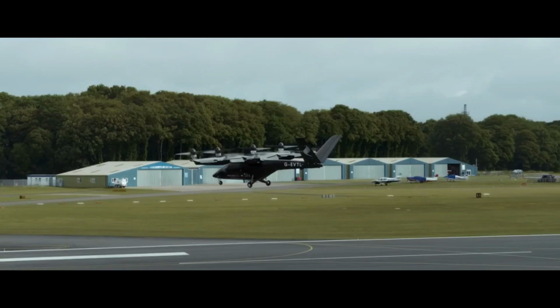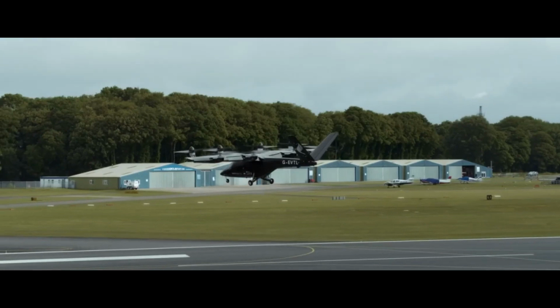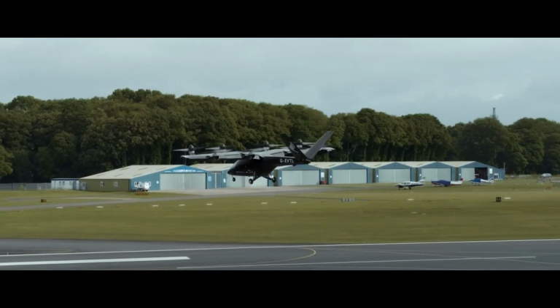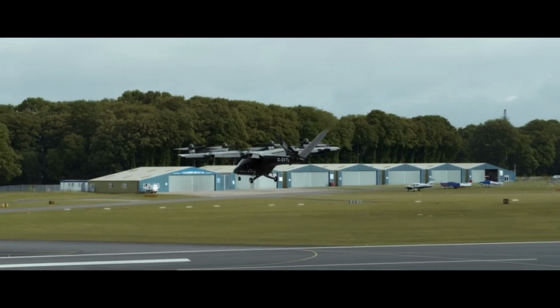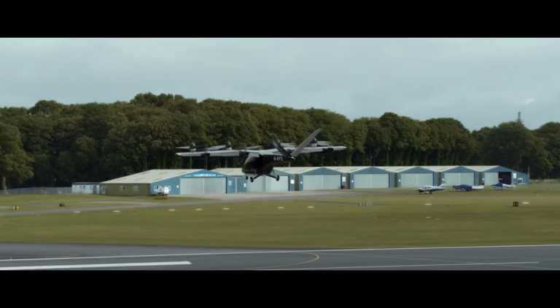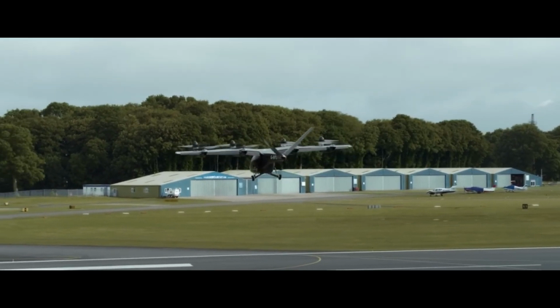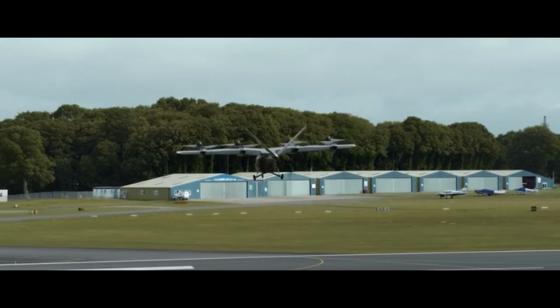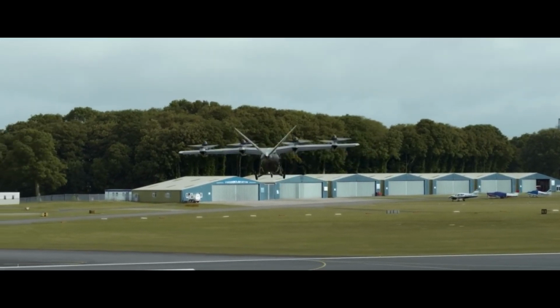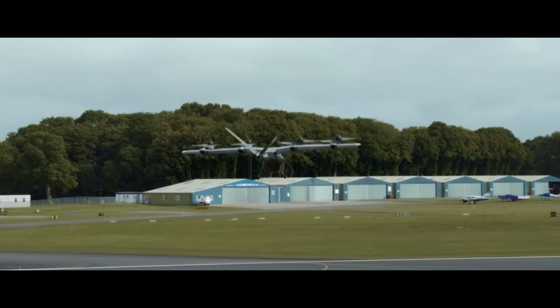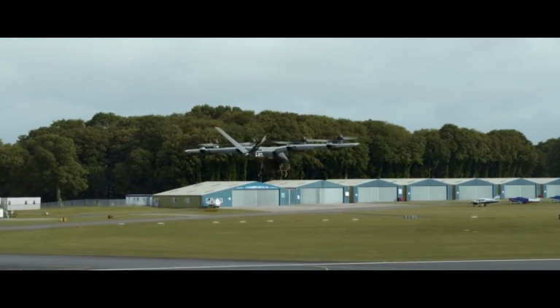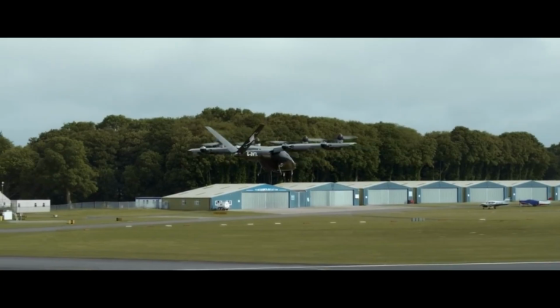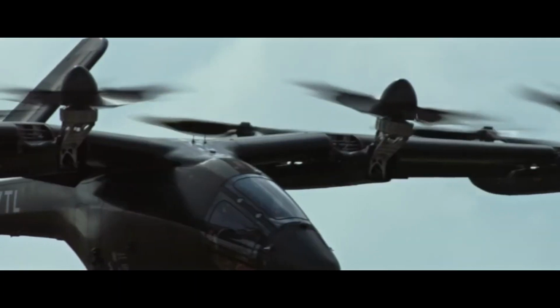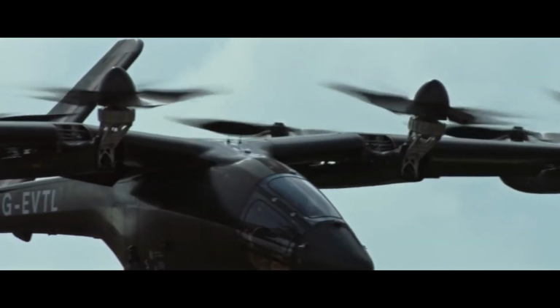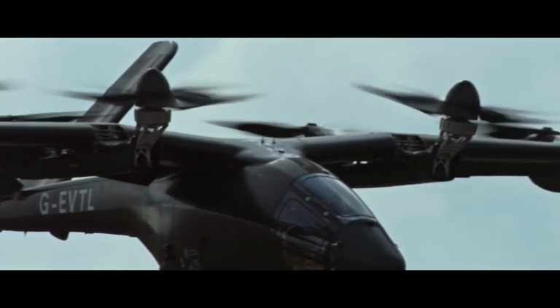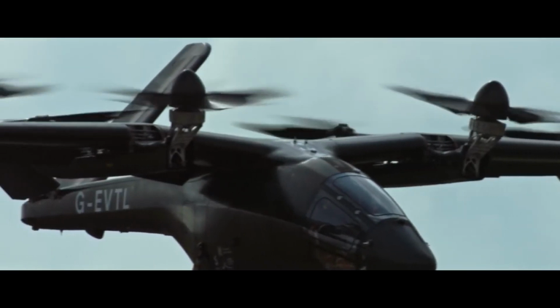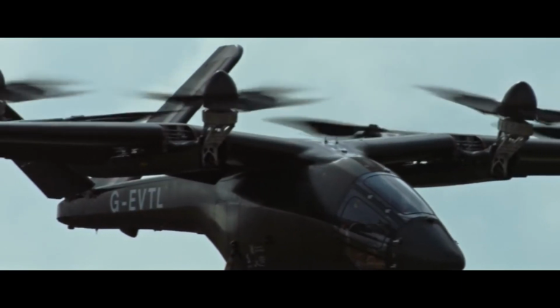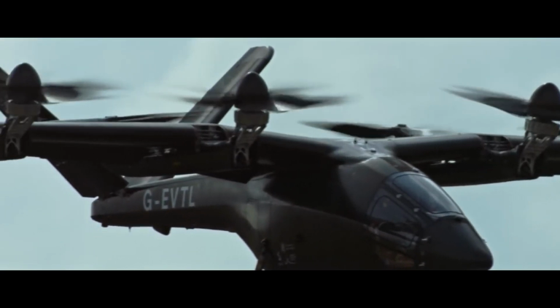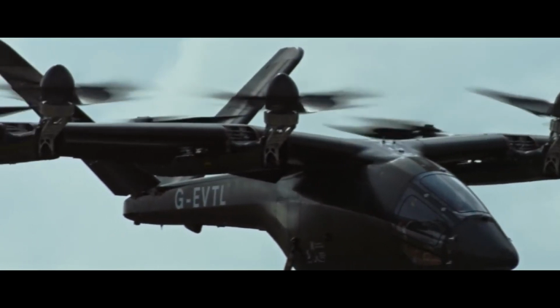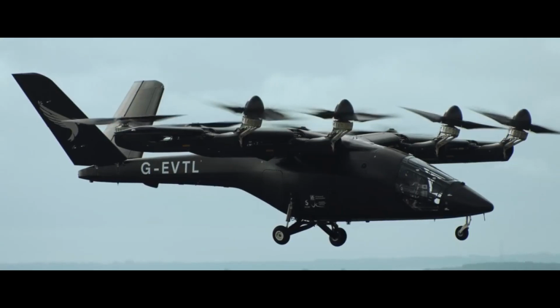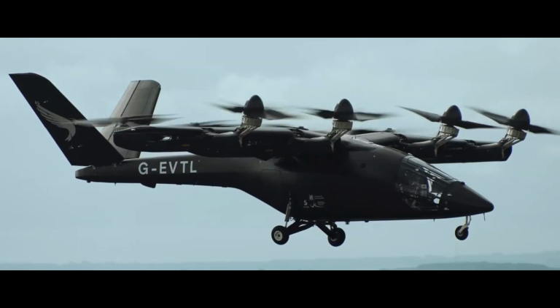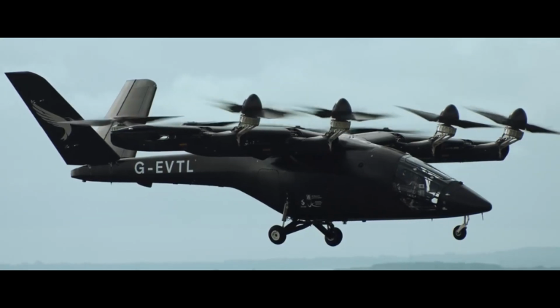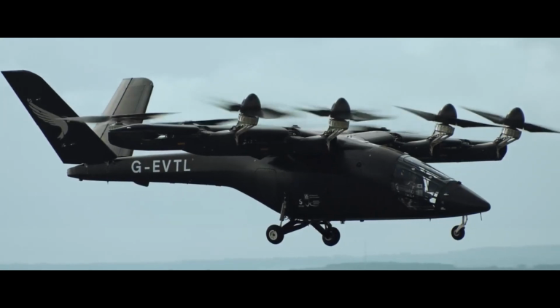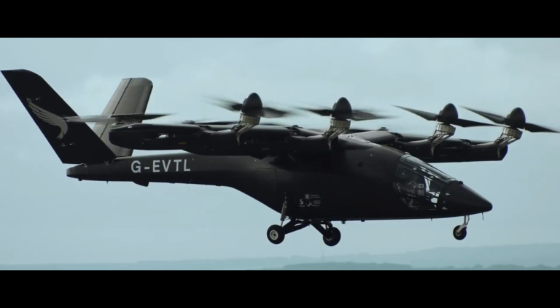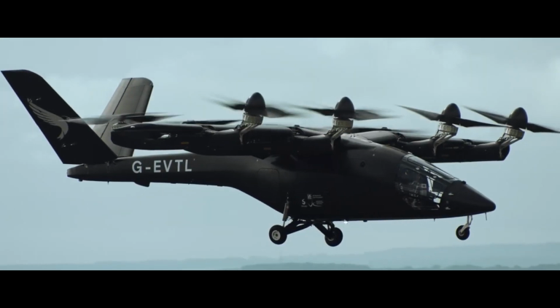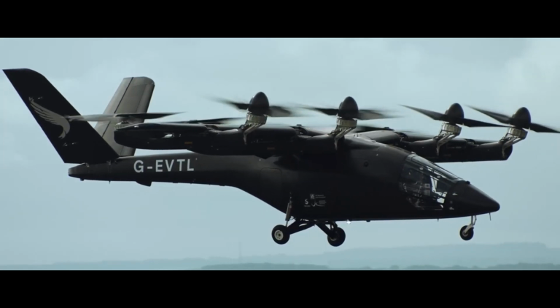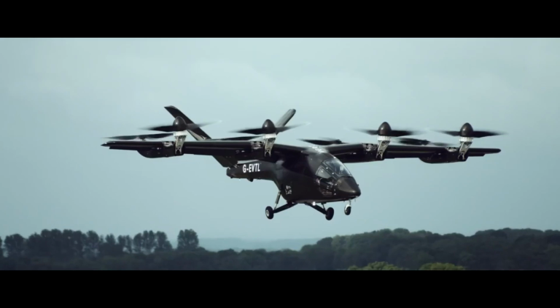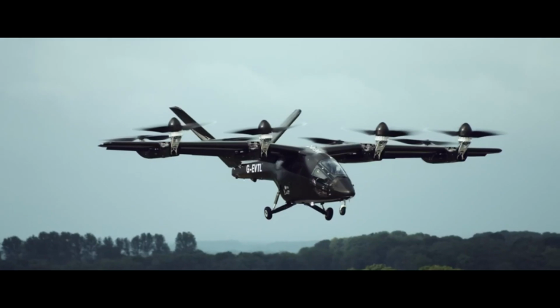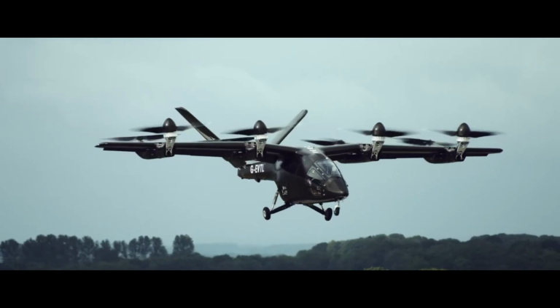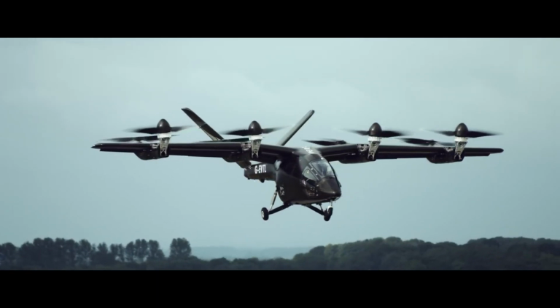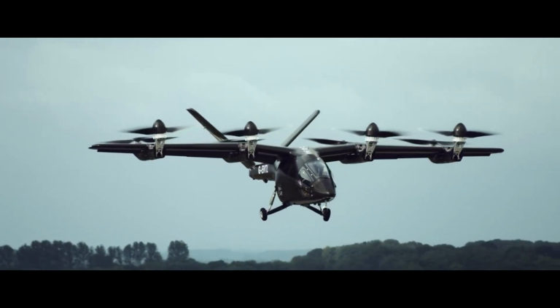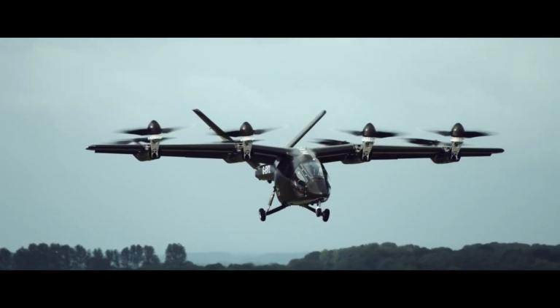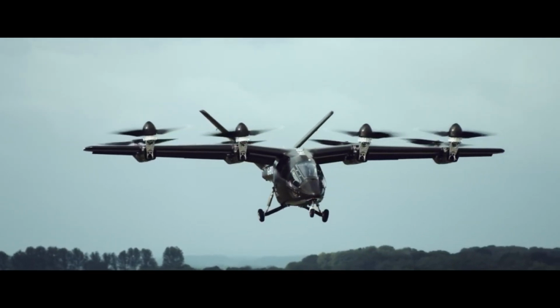With a sleek, aerodynamic design and advanced electric propulsion systems, these aircraft promise quiet, sustainable flight, reducing carbon emissions and alleviating traffic congestion.